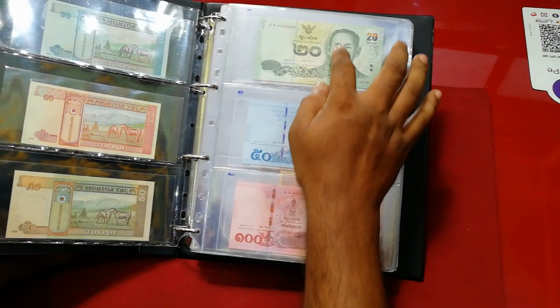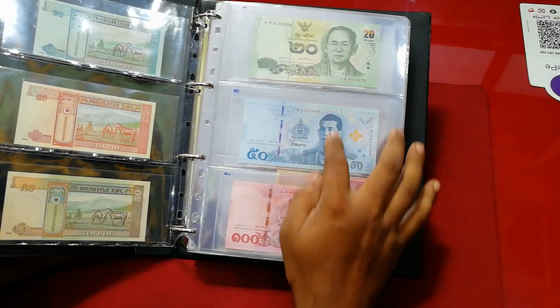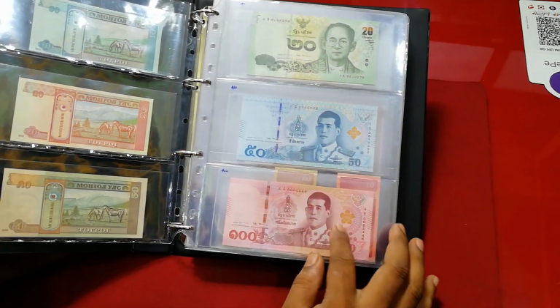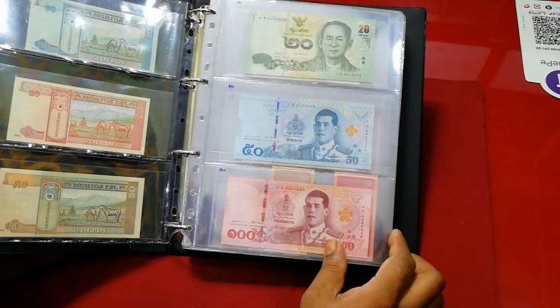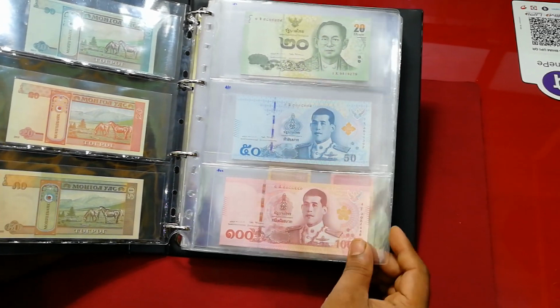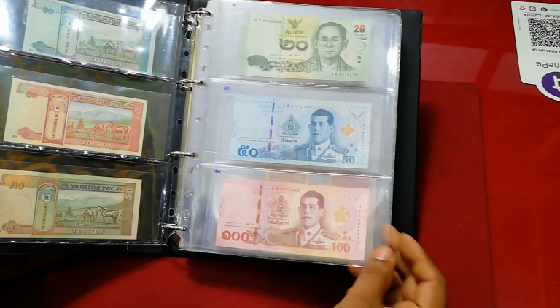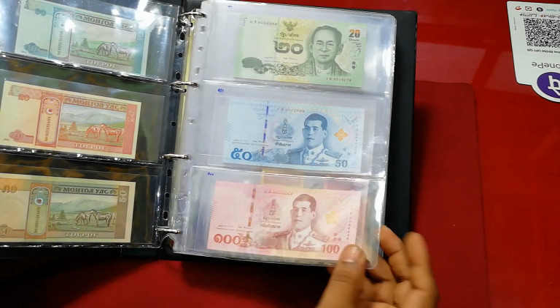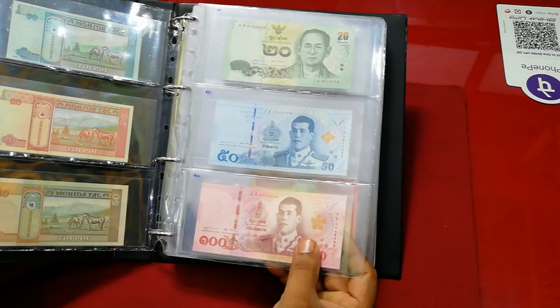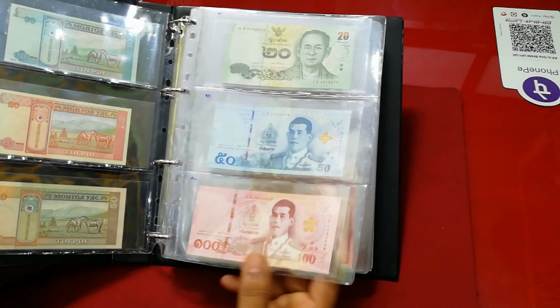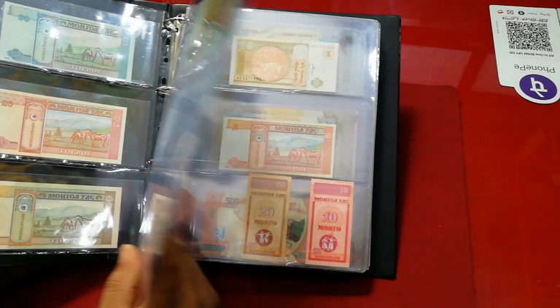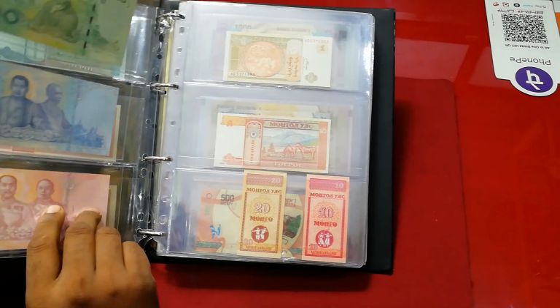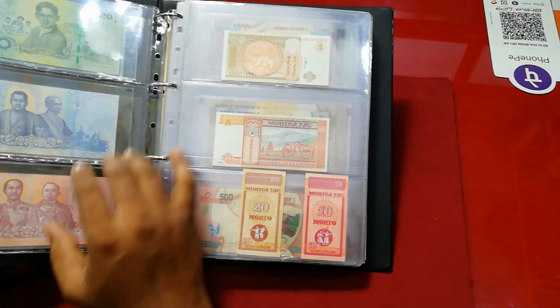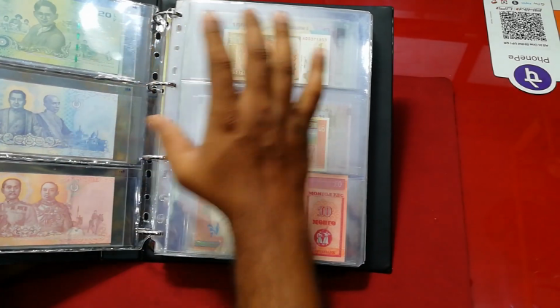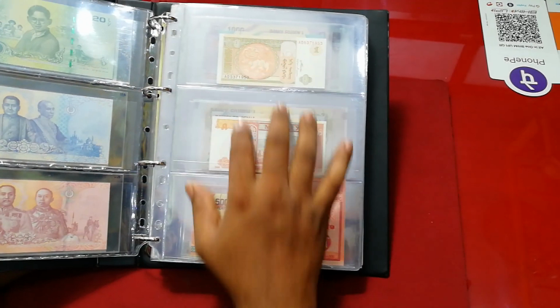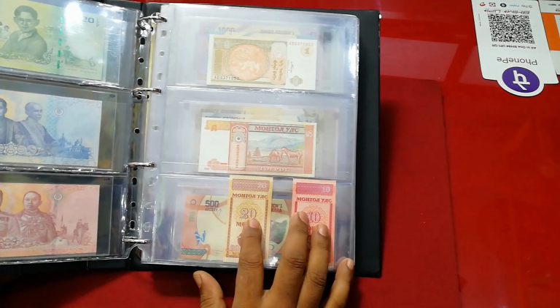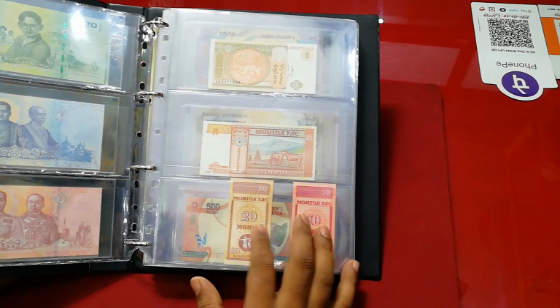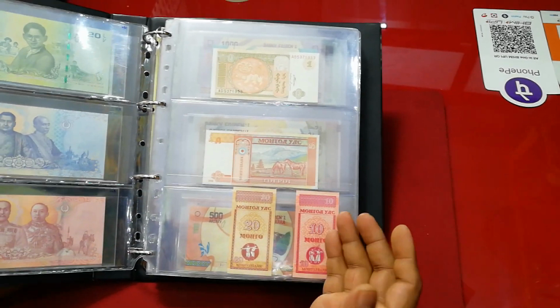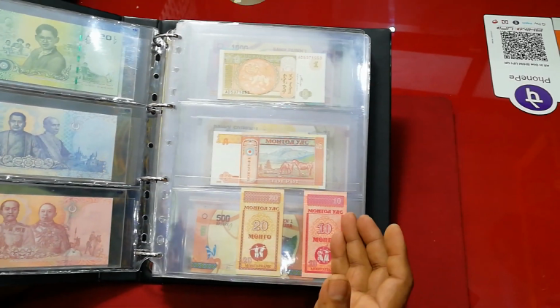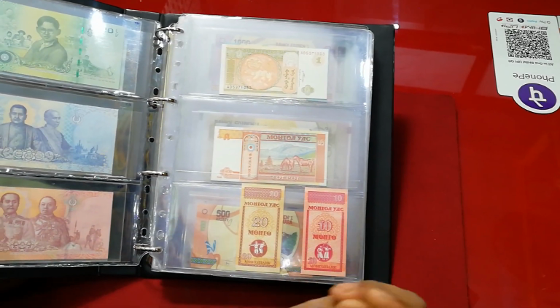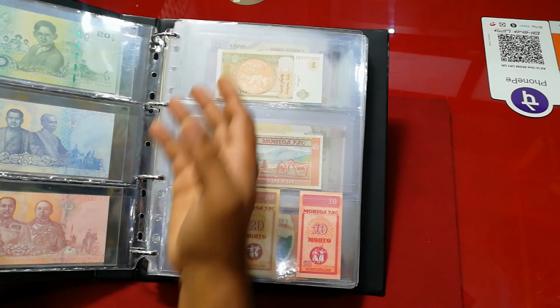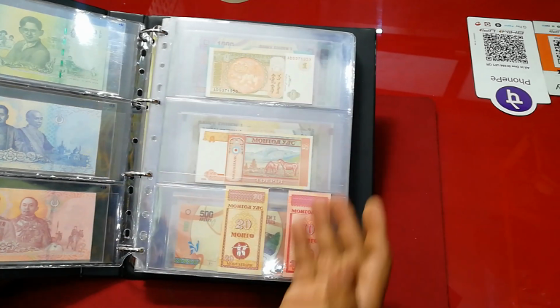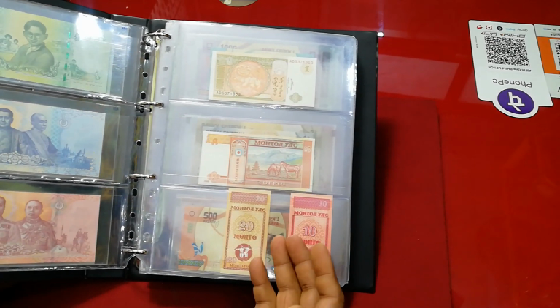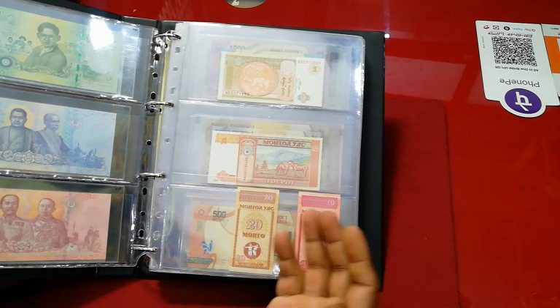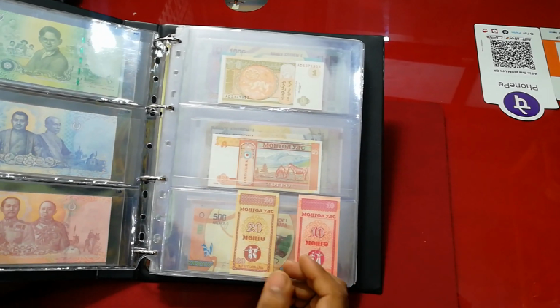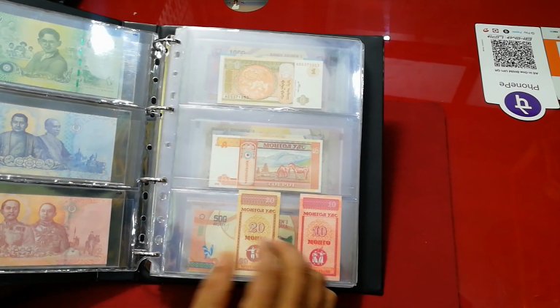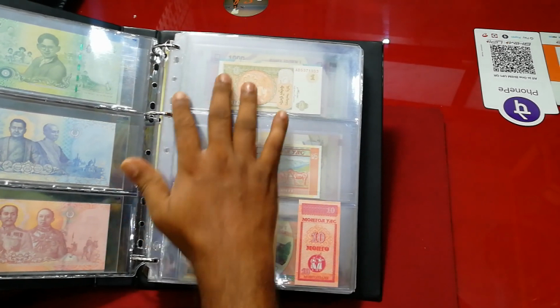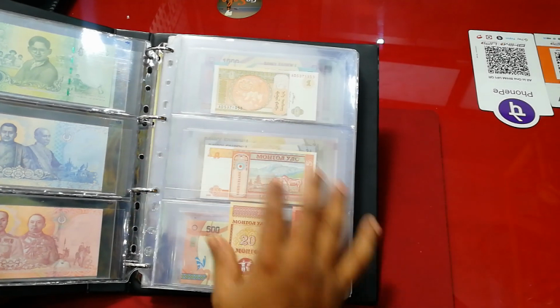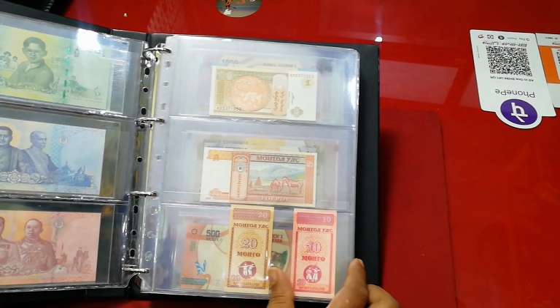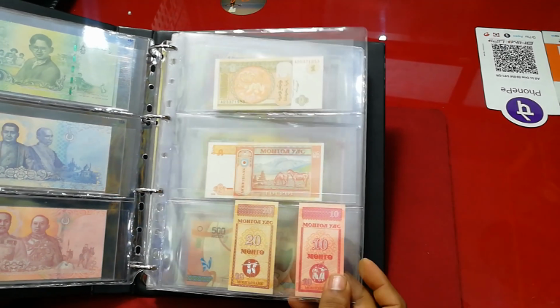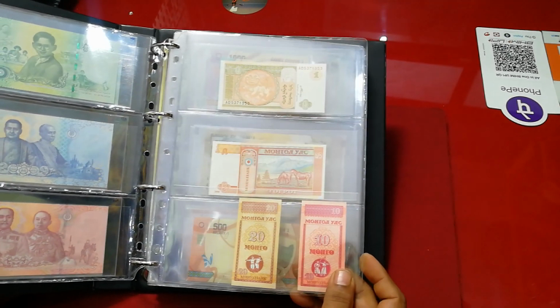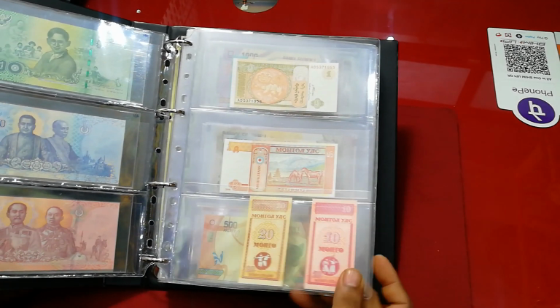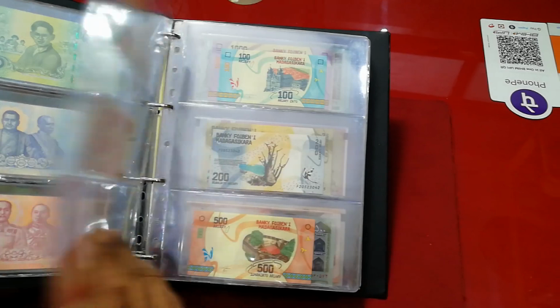And this is another one from Thailand — three banknotes from Thailand. These are UNC, you can see. And there is another batch of Mongolia, because Mongolian banknotes are not in circulation — very cheap. So I collect a few more.